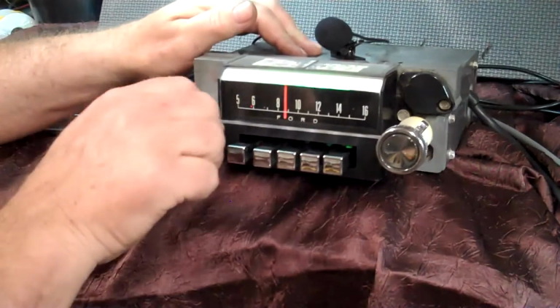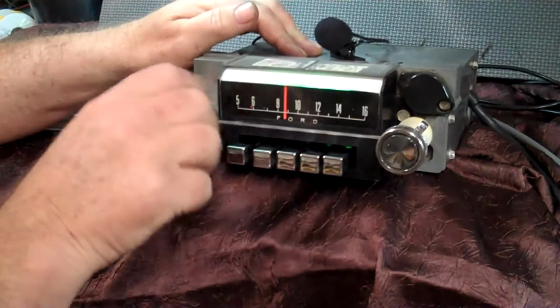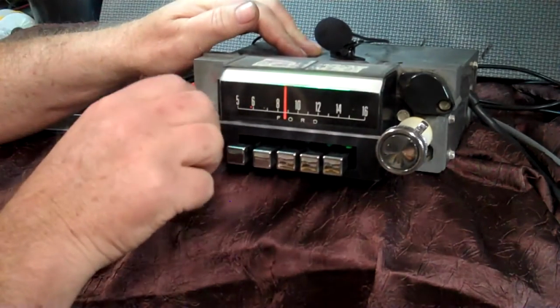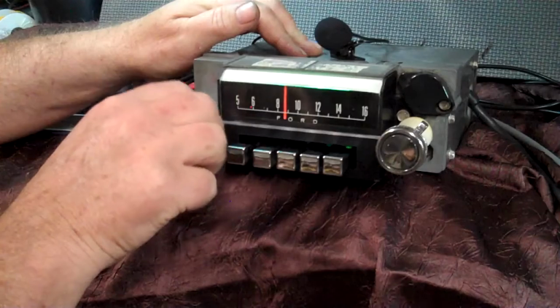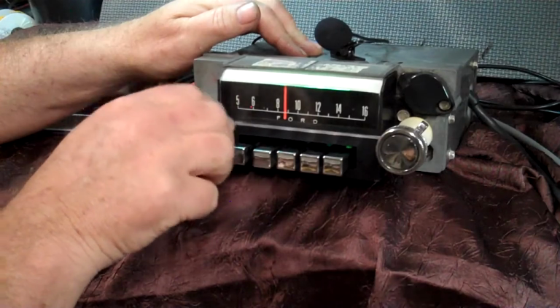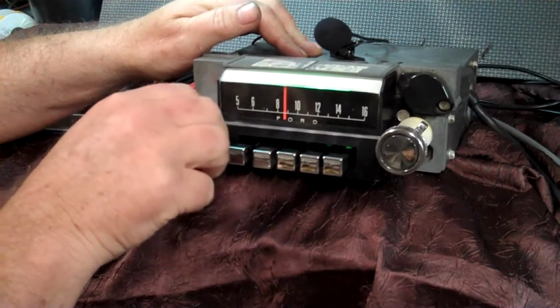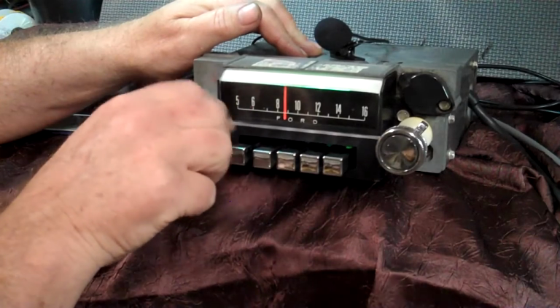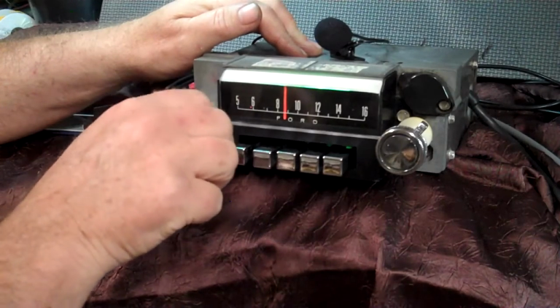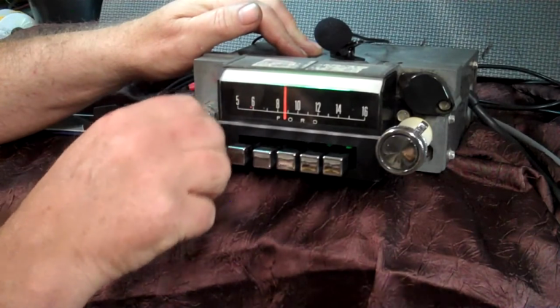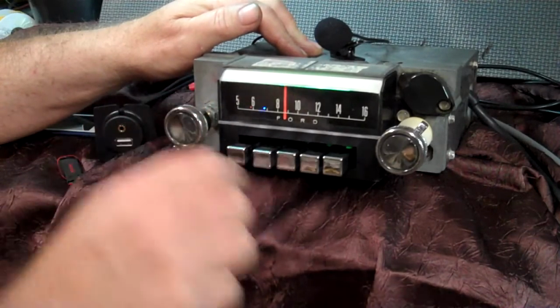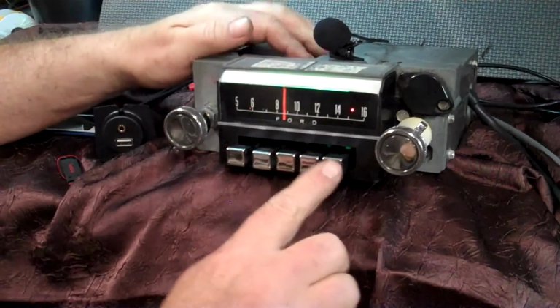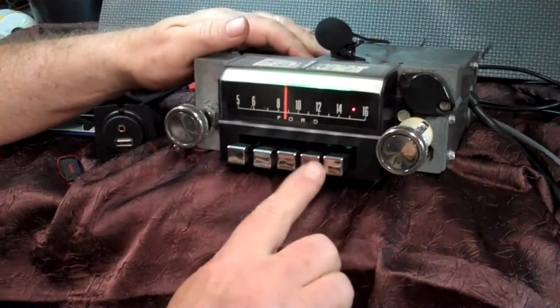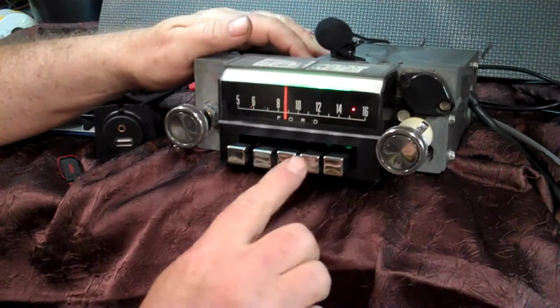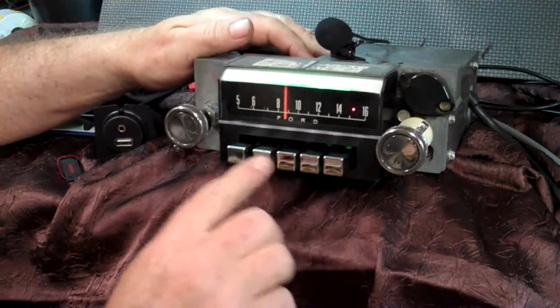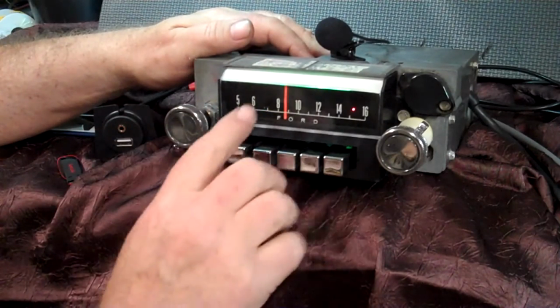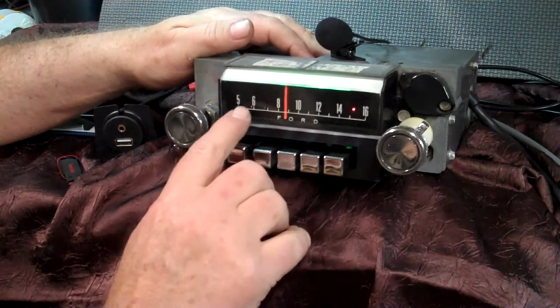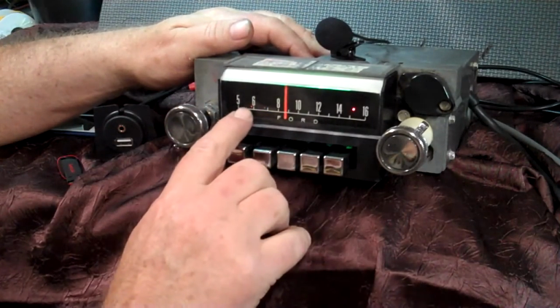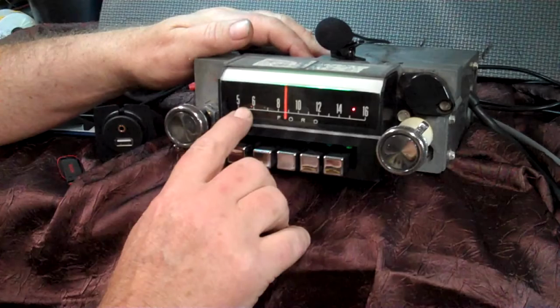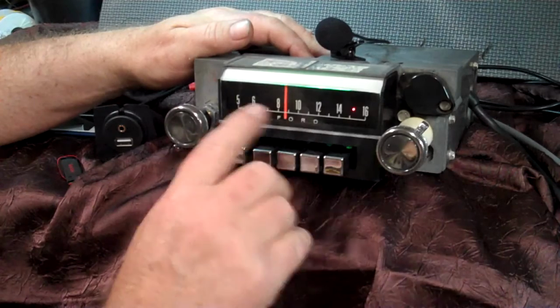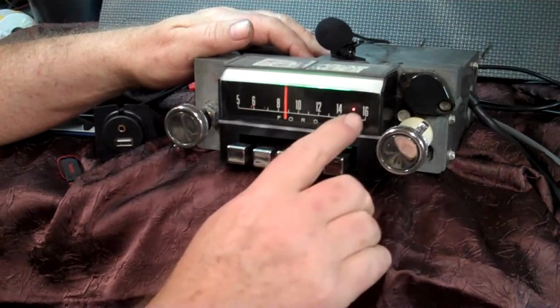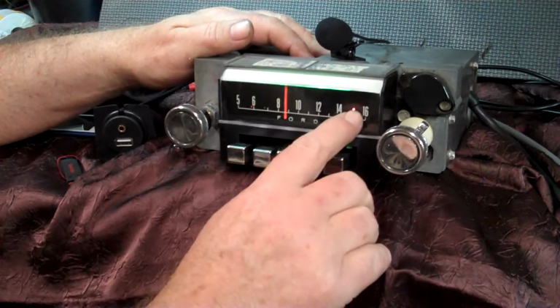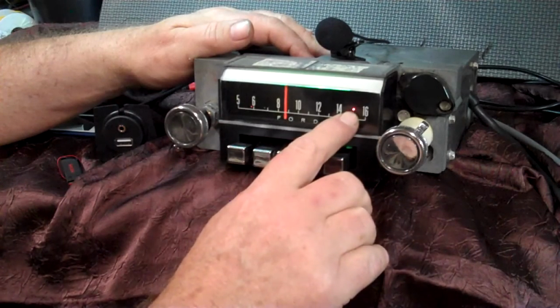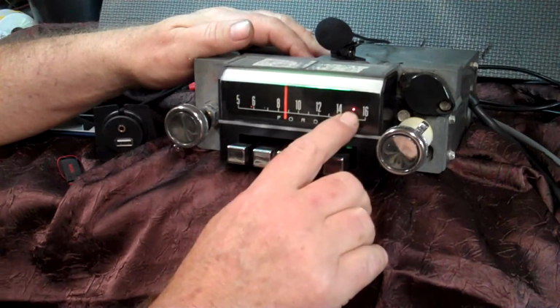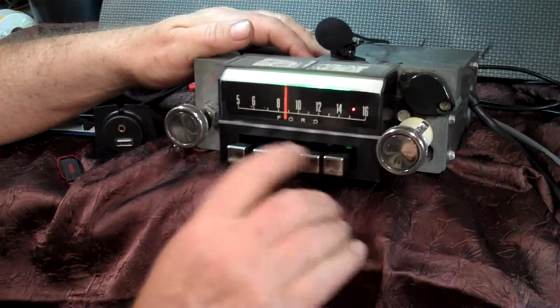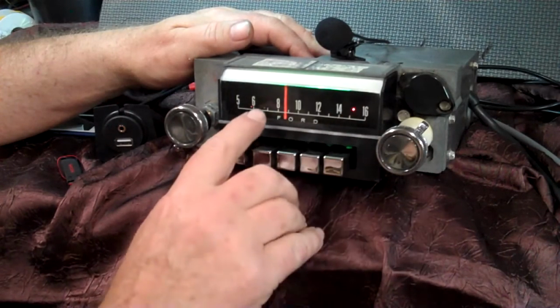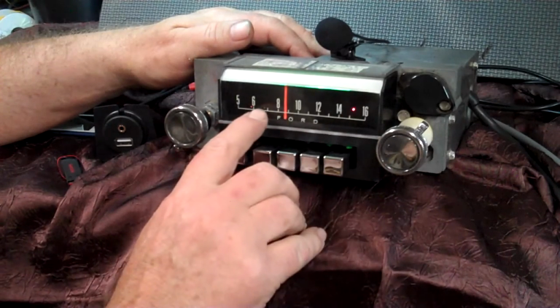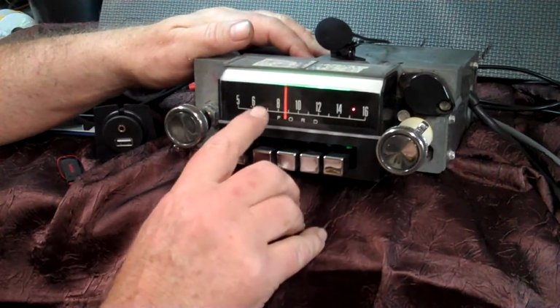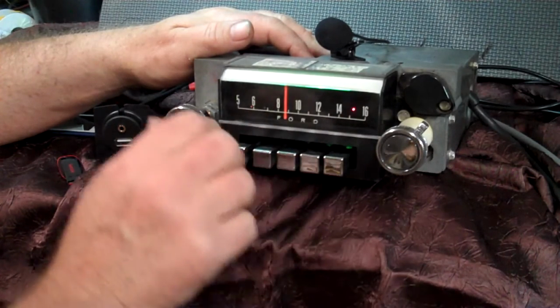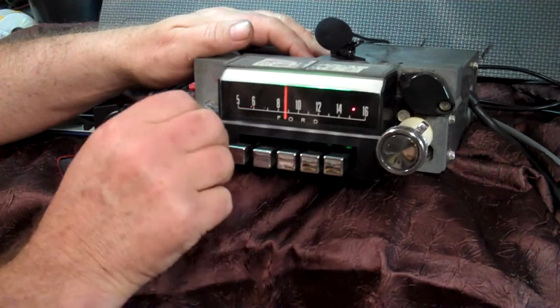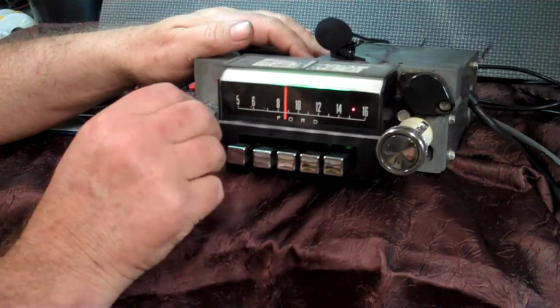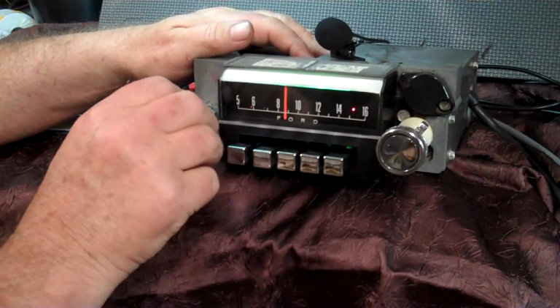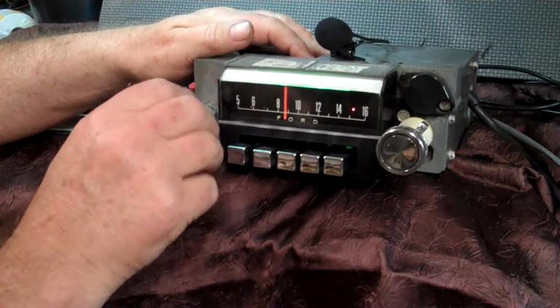Go back to FM, just turn it off and right back on — it takes you to FM. You have an operating LED here and a stereo LED.